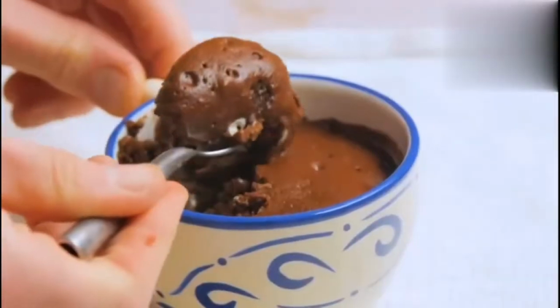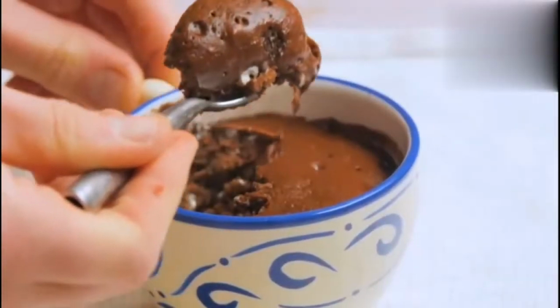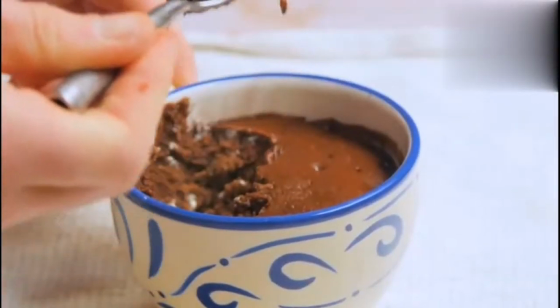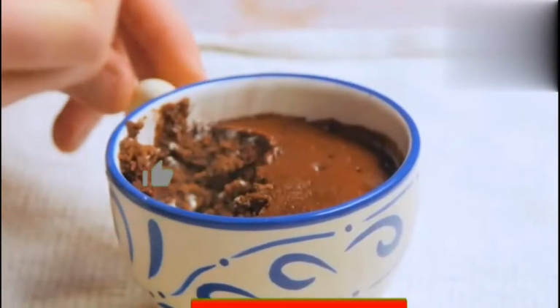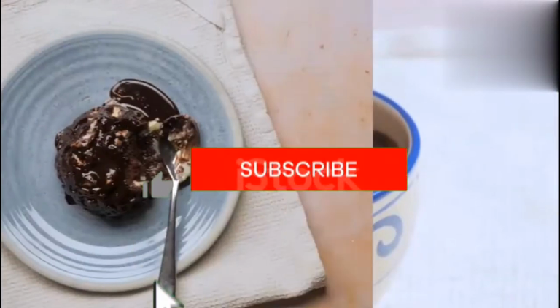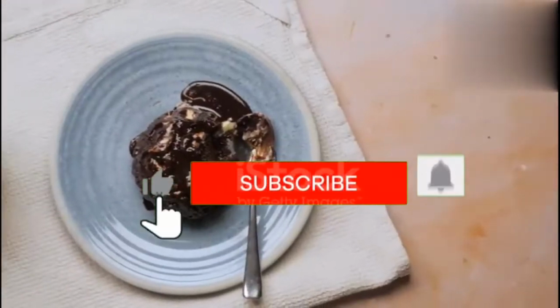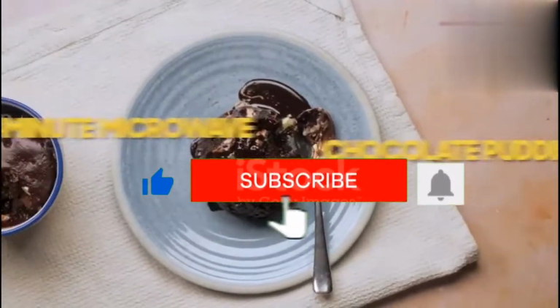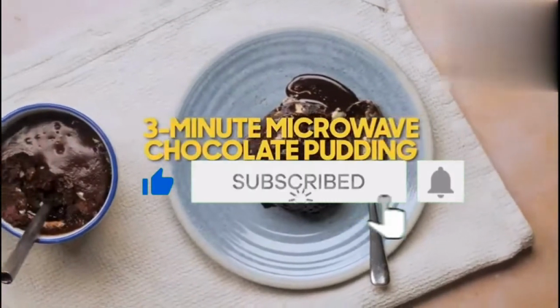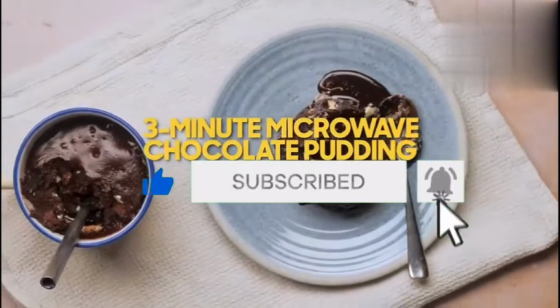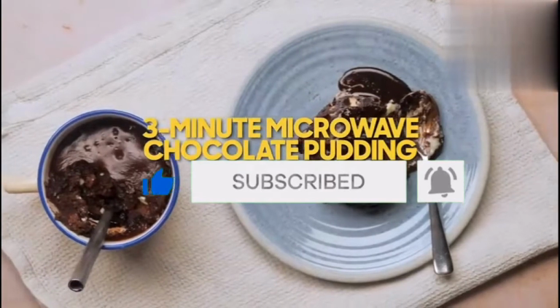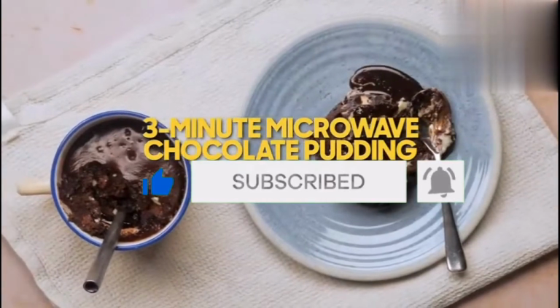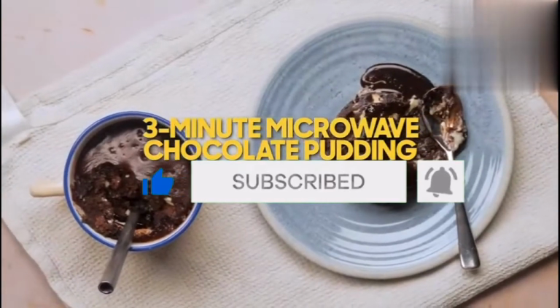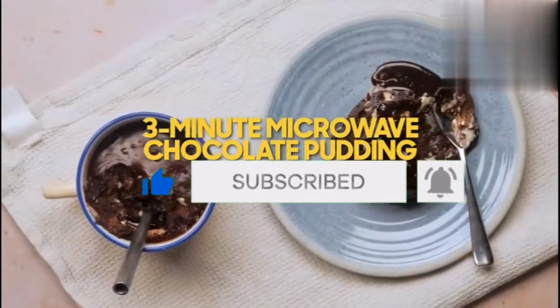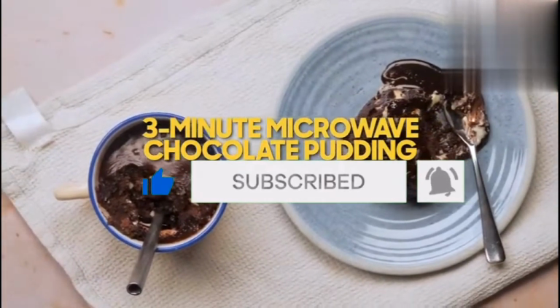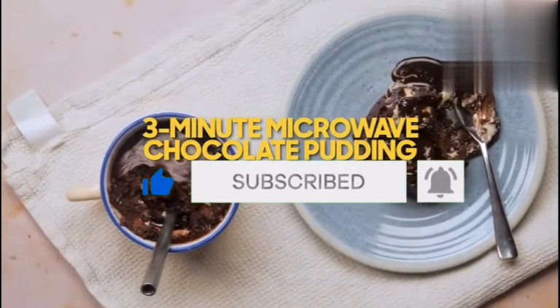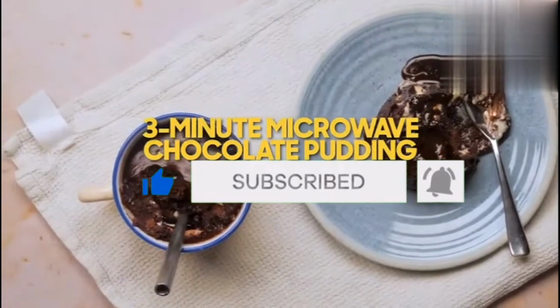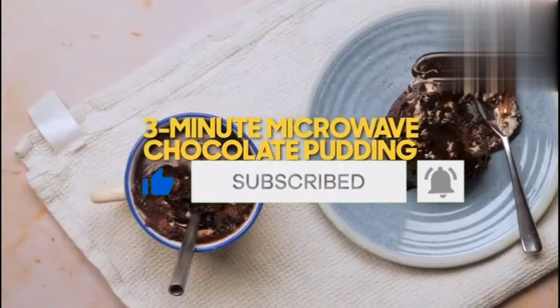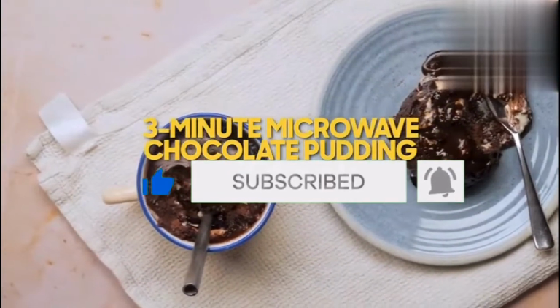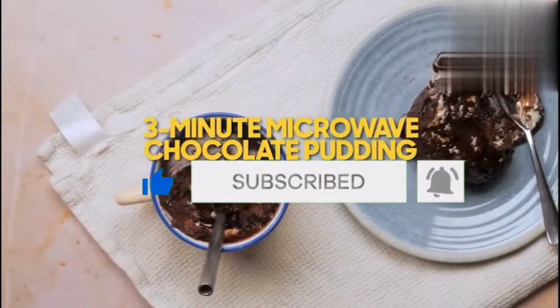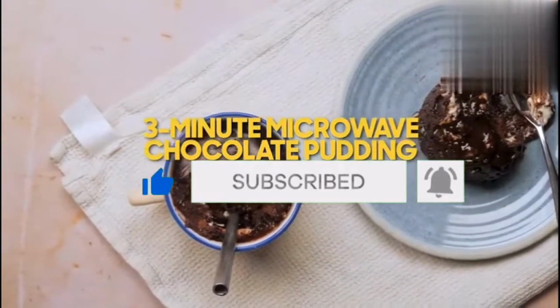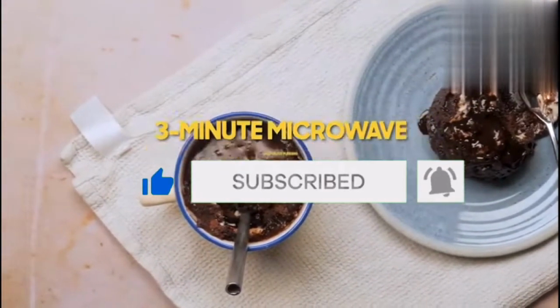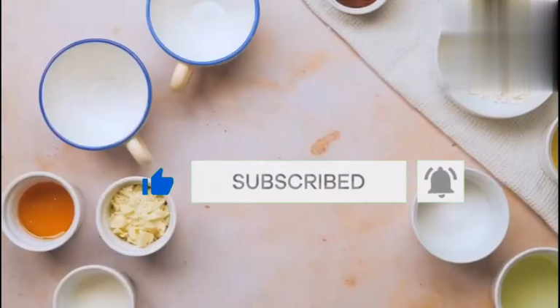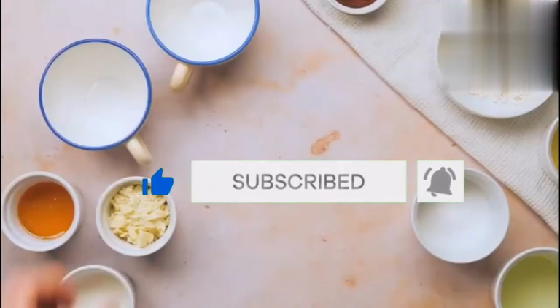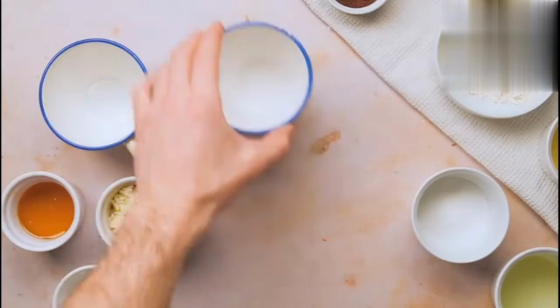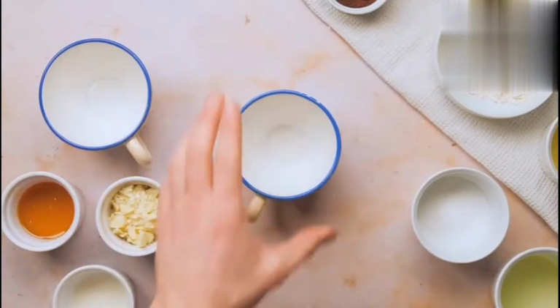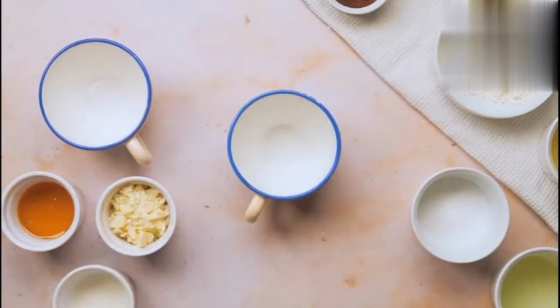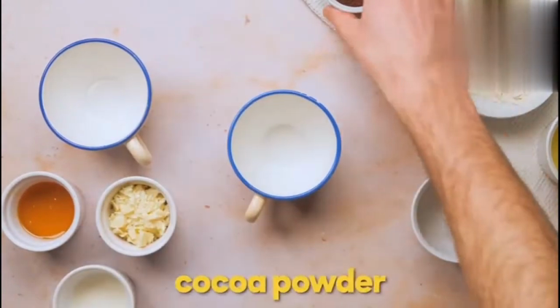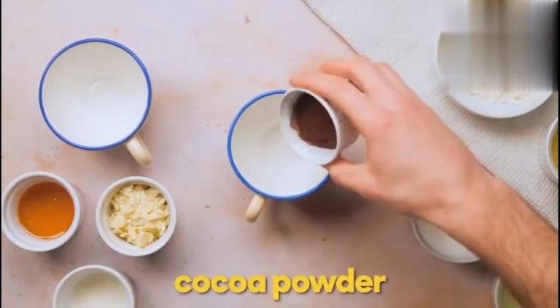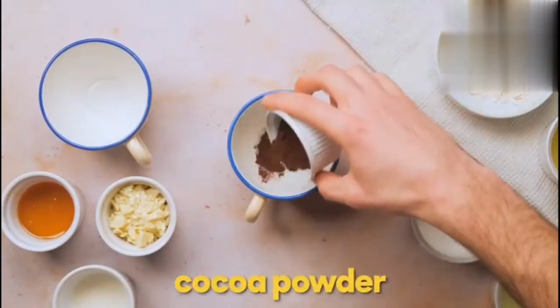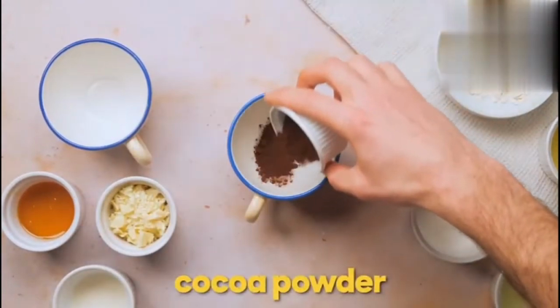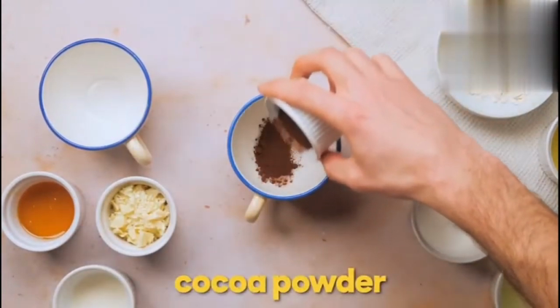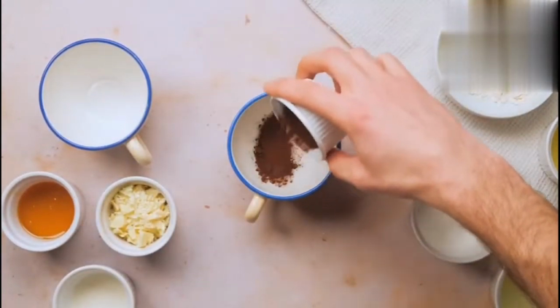Please watch till the end of this video. All the ingredients and methods are in the video description. Please subscribe my channel and hit the bell icon to watch more quick delicious food recipes. So let's start friends.